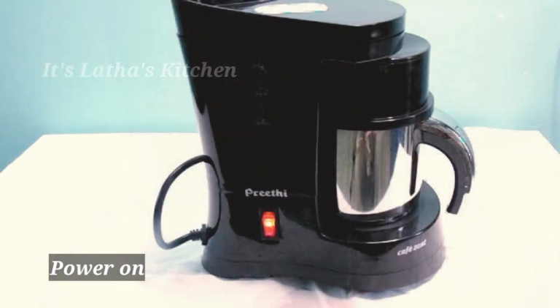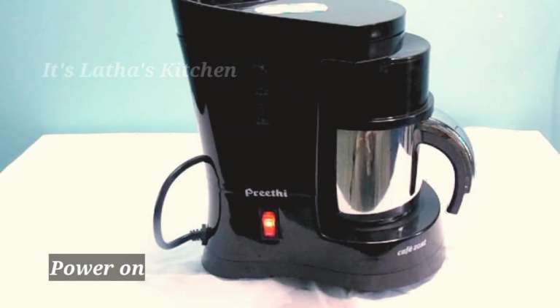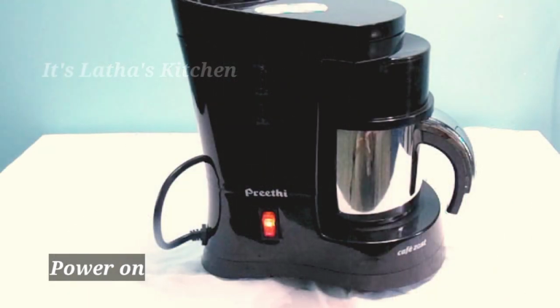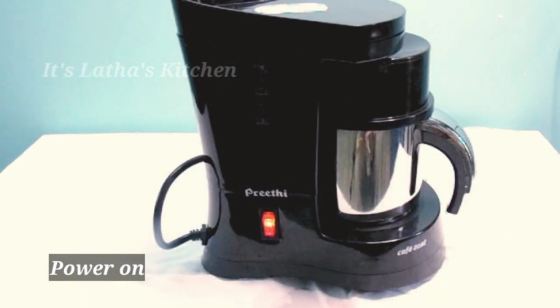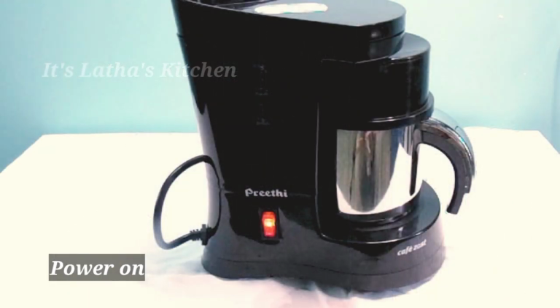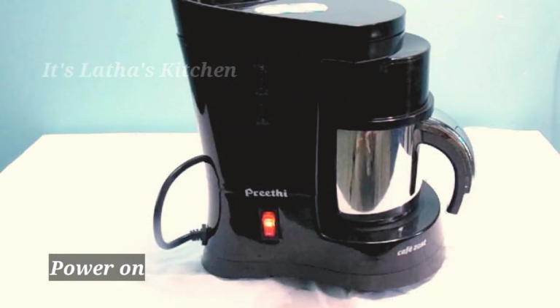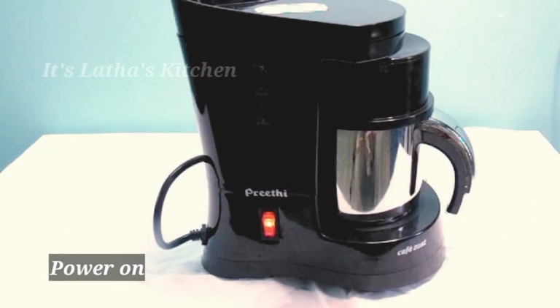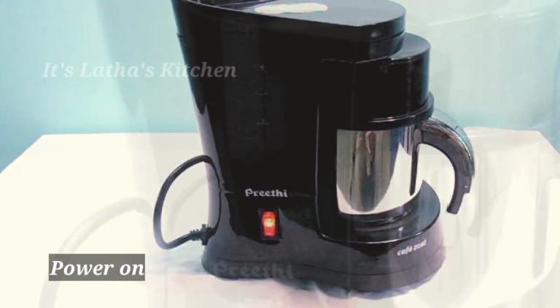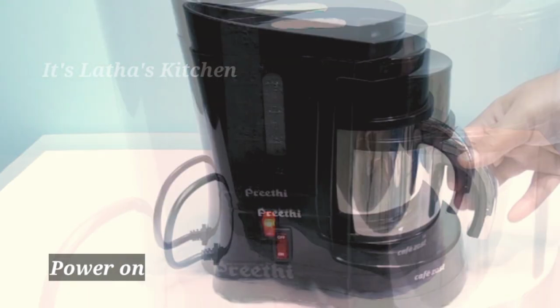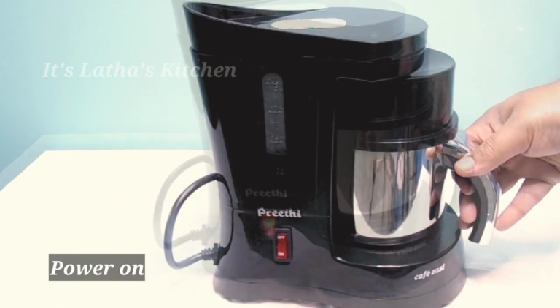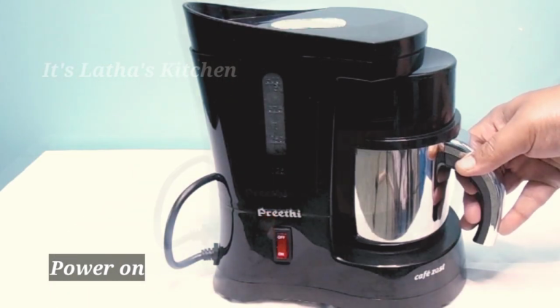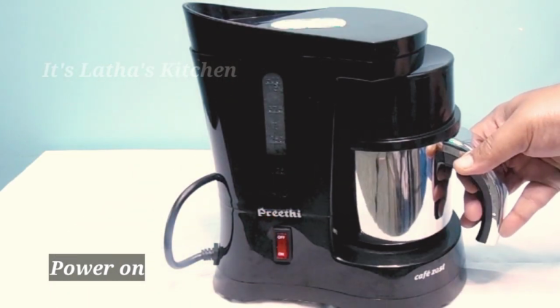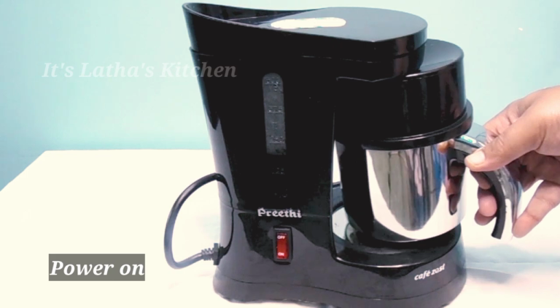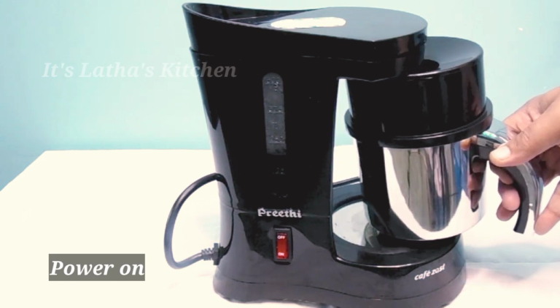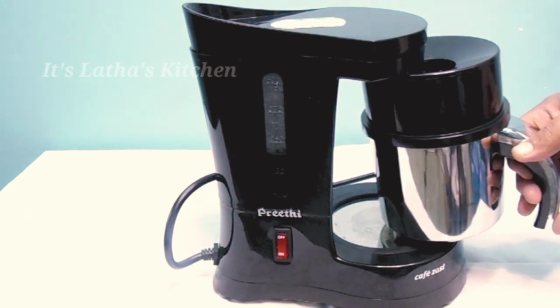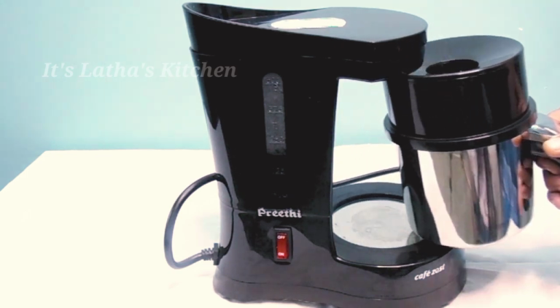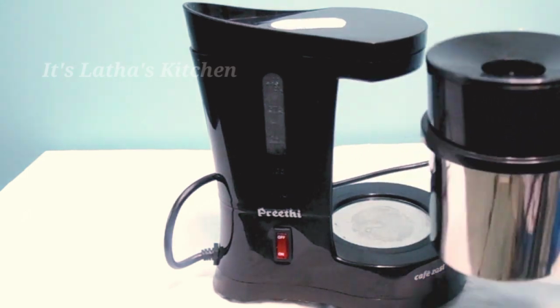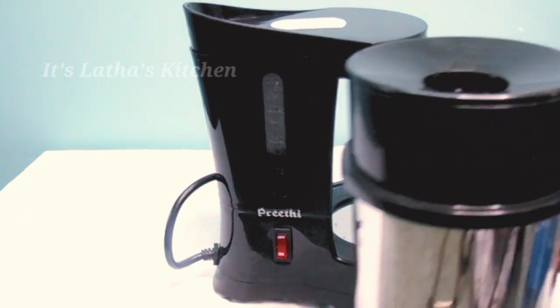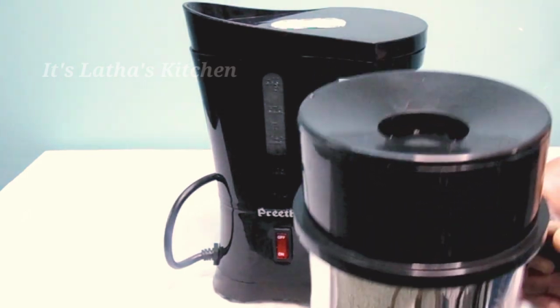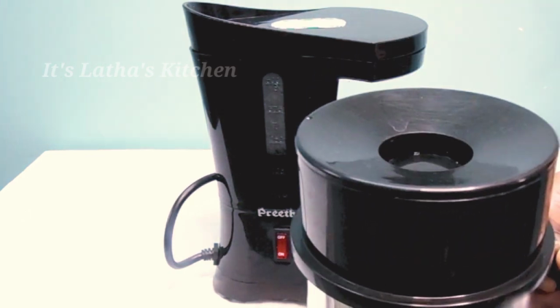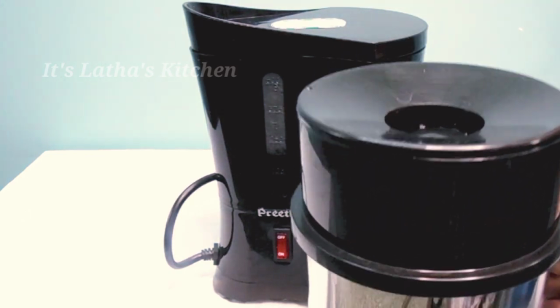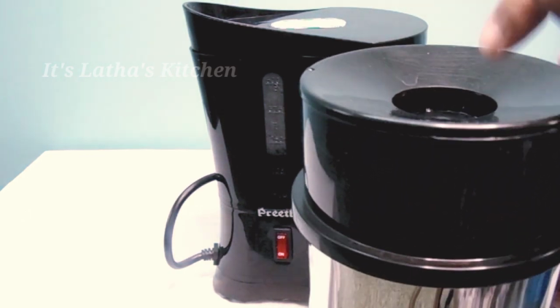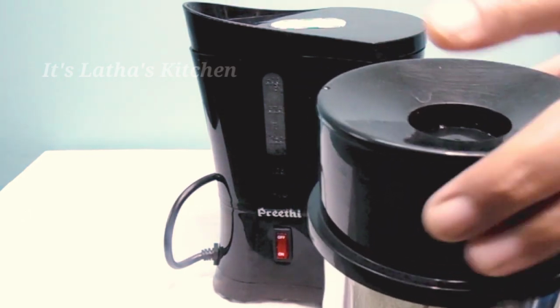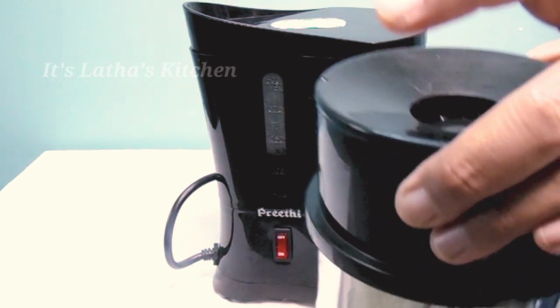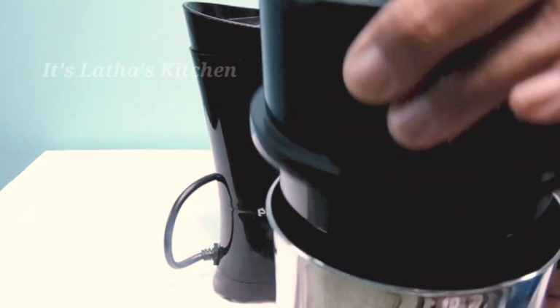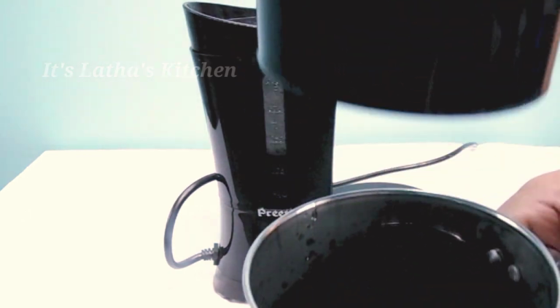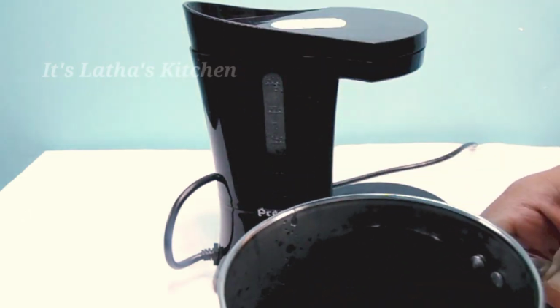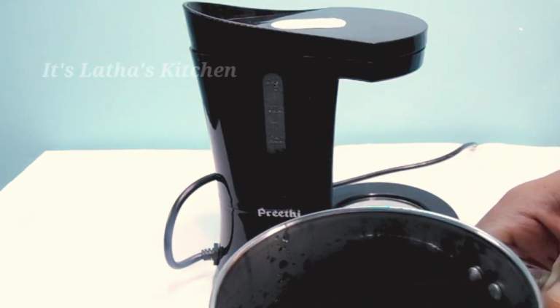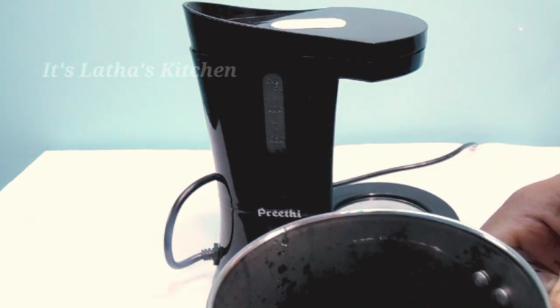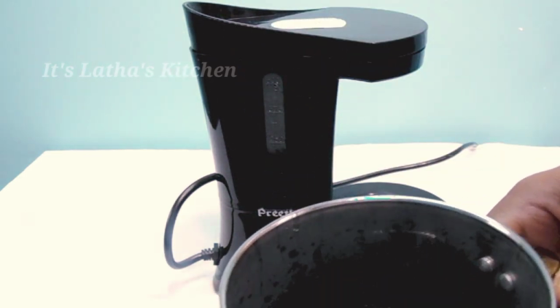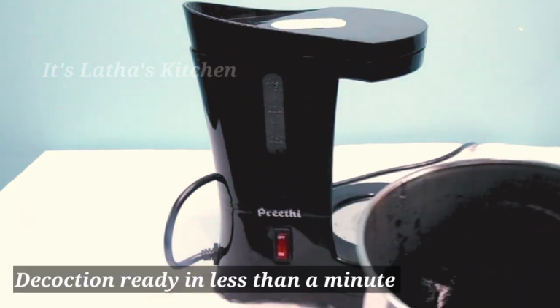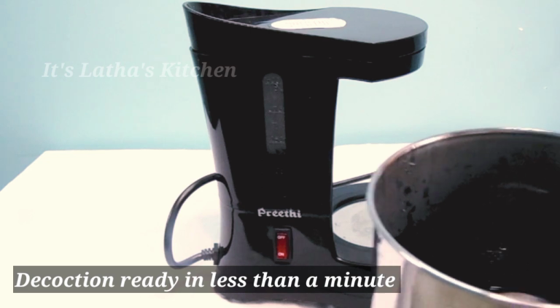Turn it on. It takes less than a minute to prepare the decoction, and the hot decoction is ready to use.